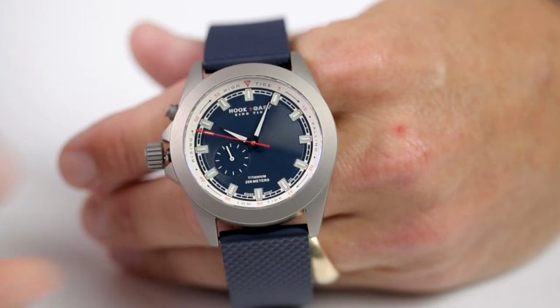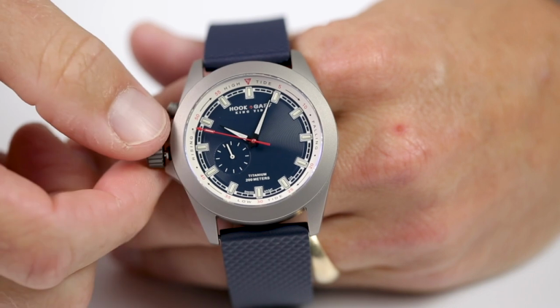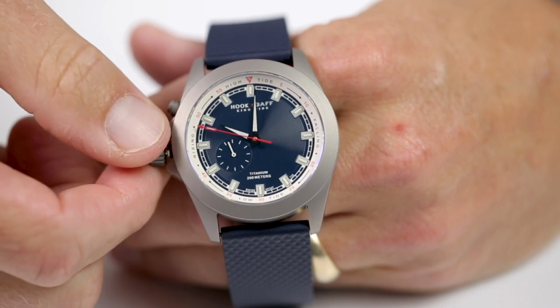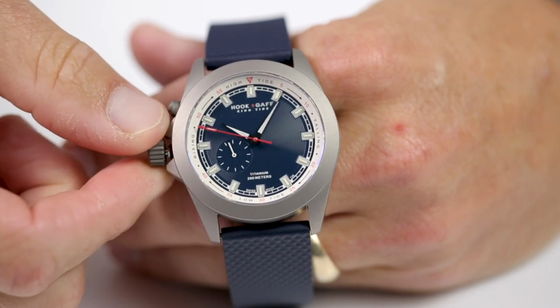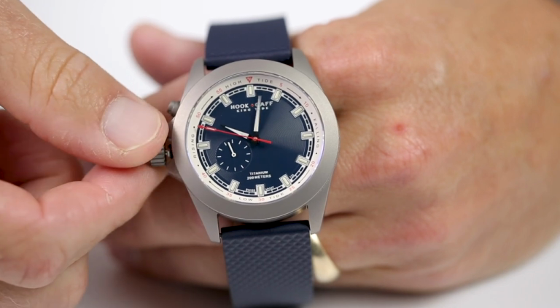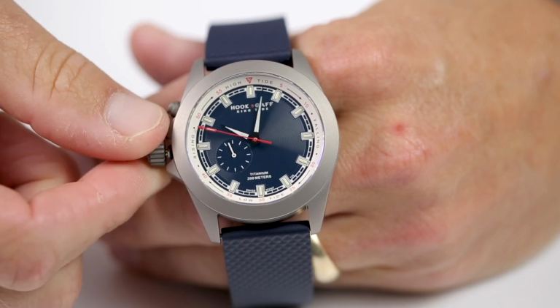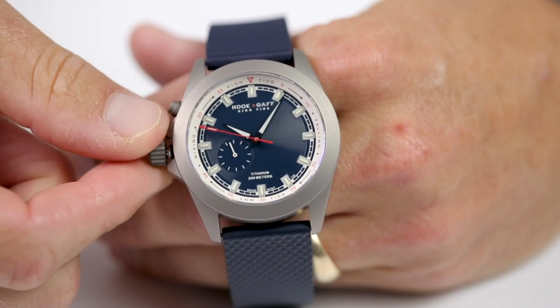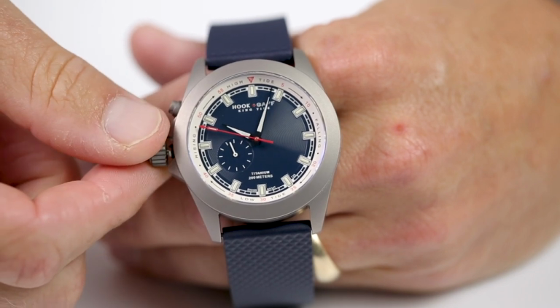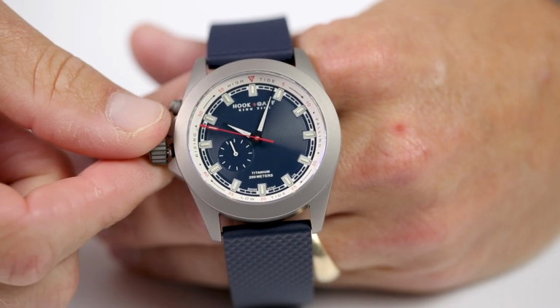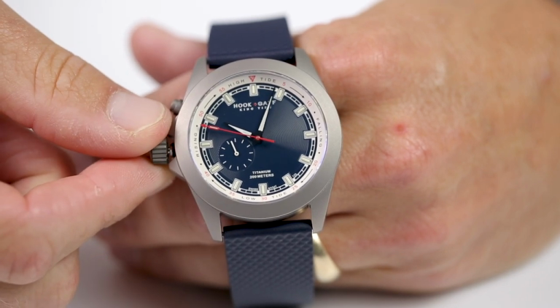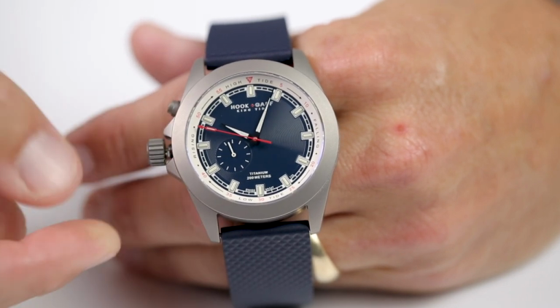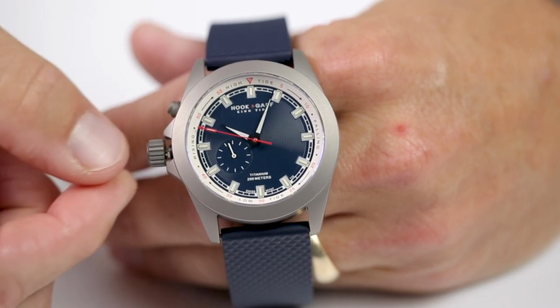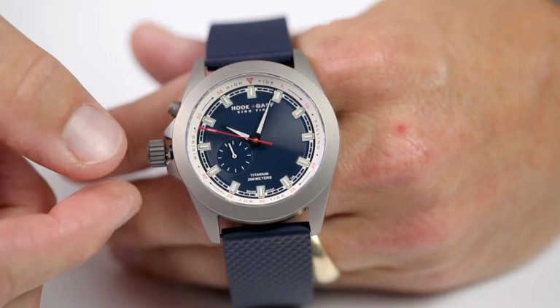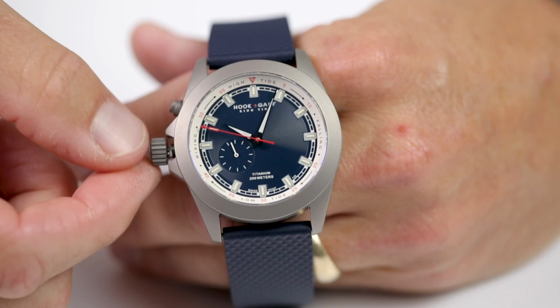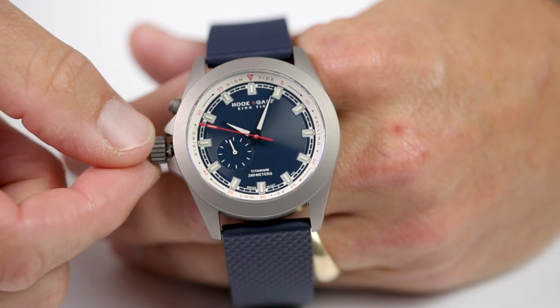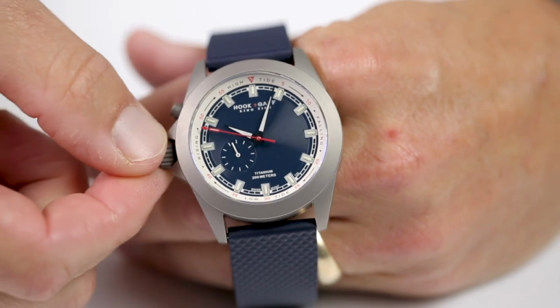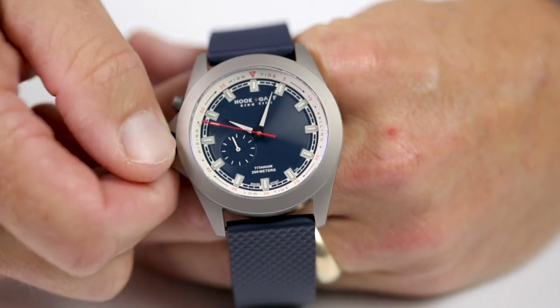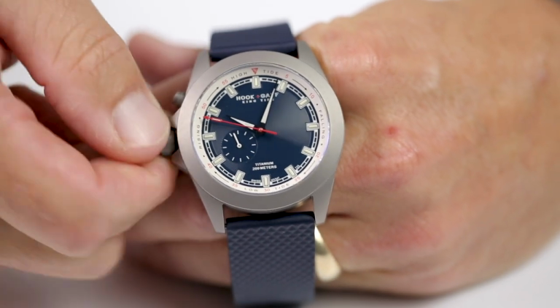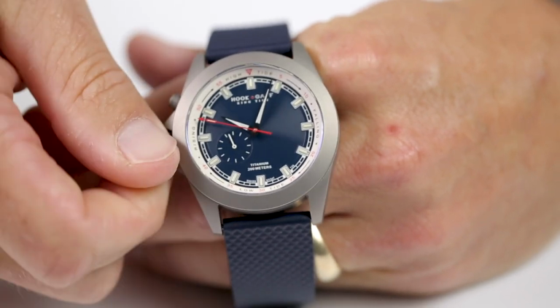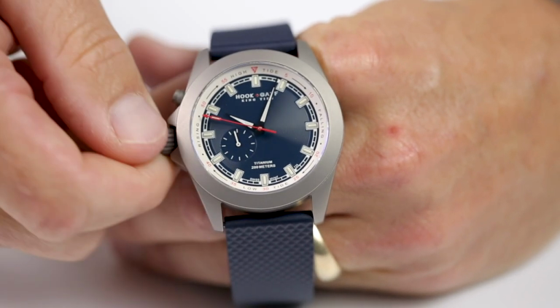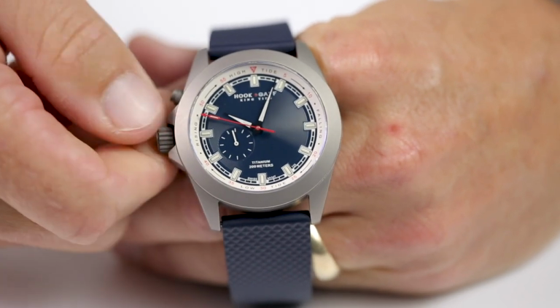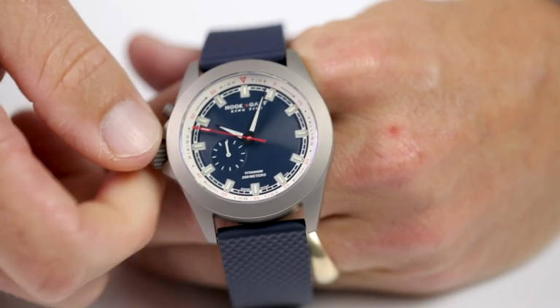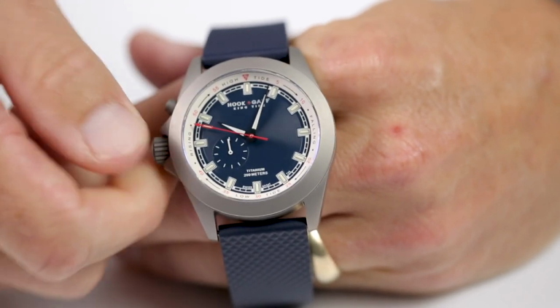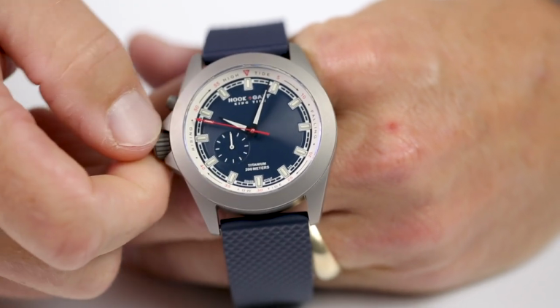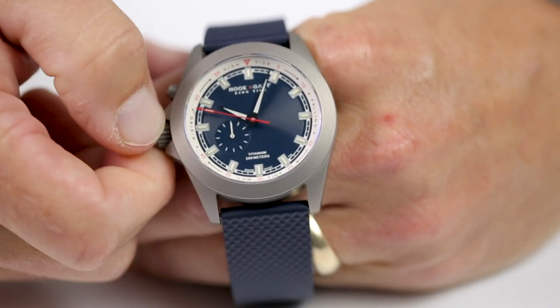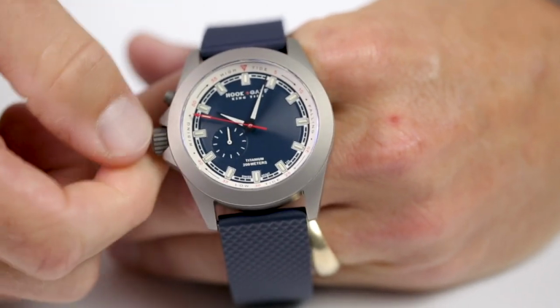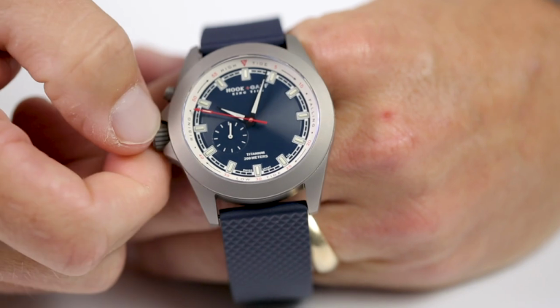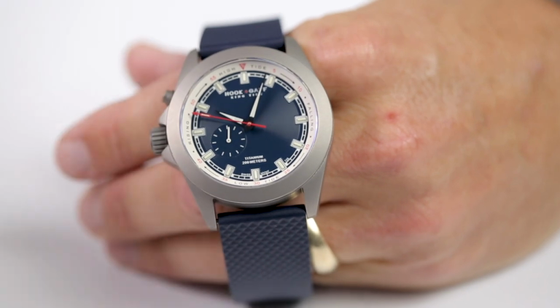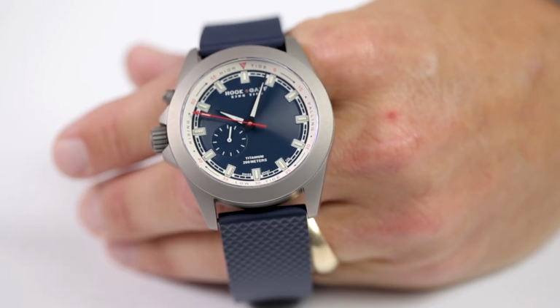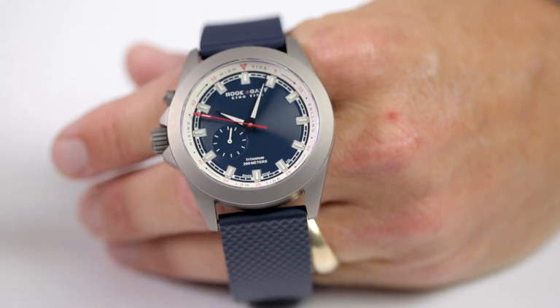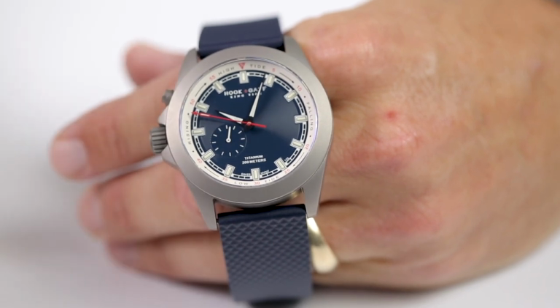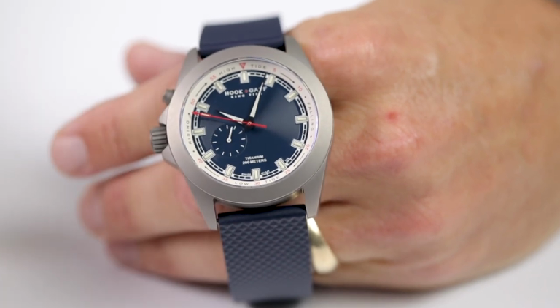Position three is where you're going to set the time. You can see the hands moving there. We're going to apply a little bit of pressure, then screw the crown all the way back down once you get the time set. That ensures the watch stays watertight.